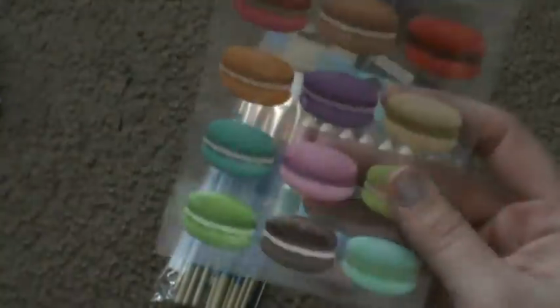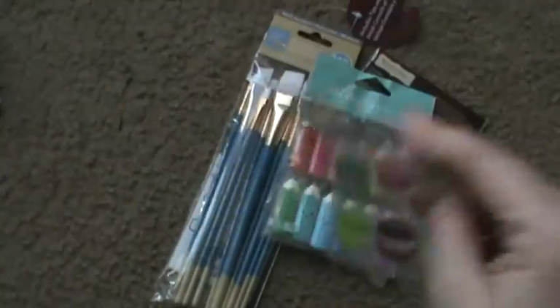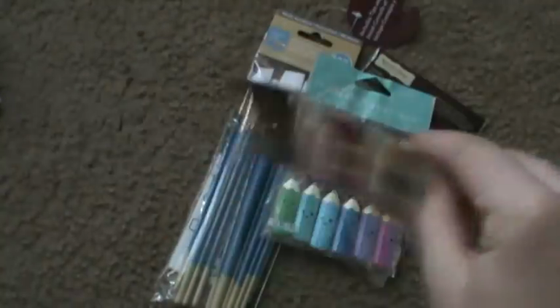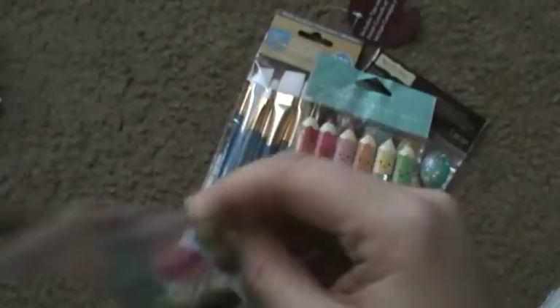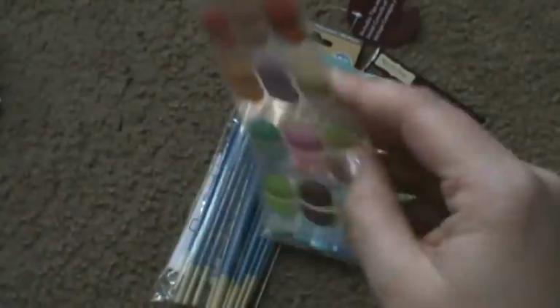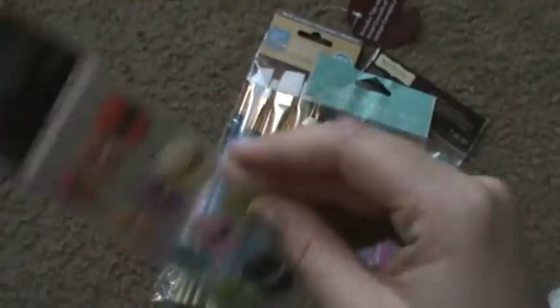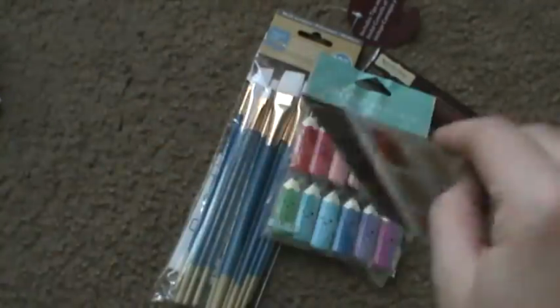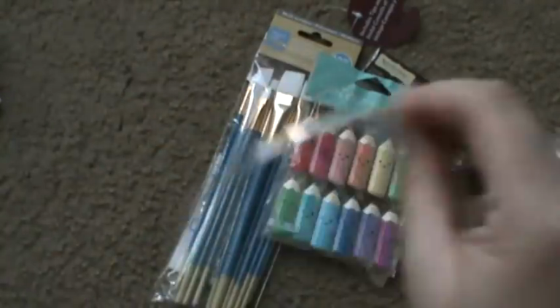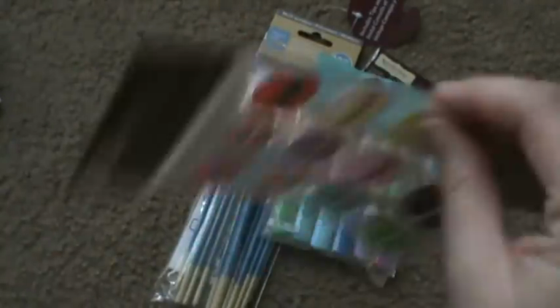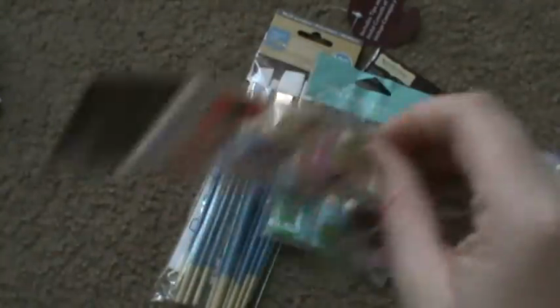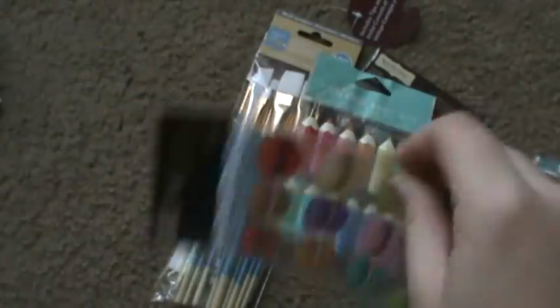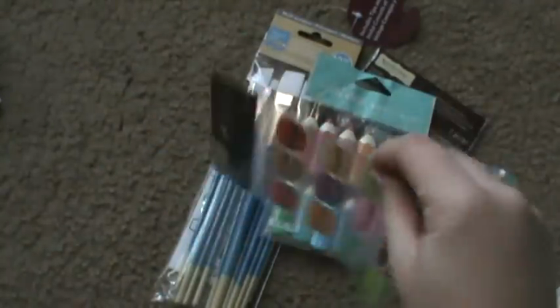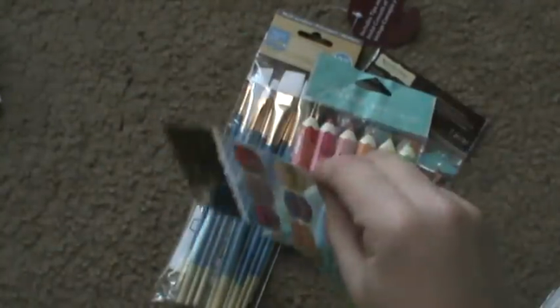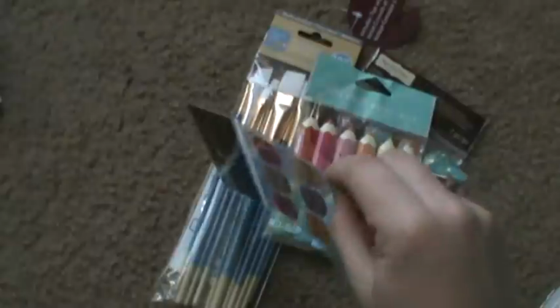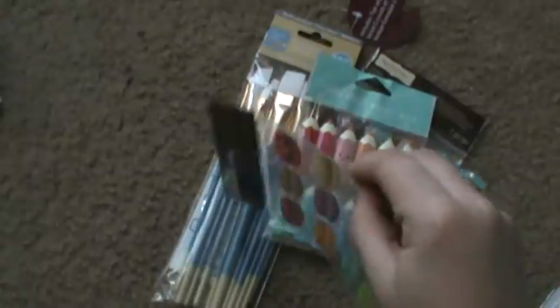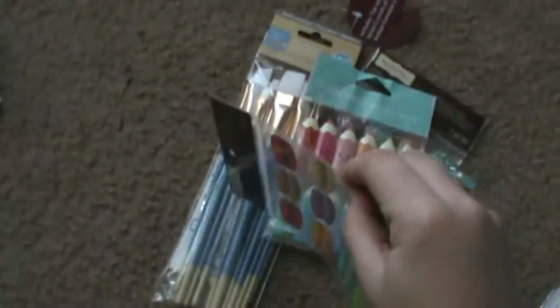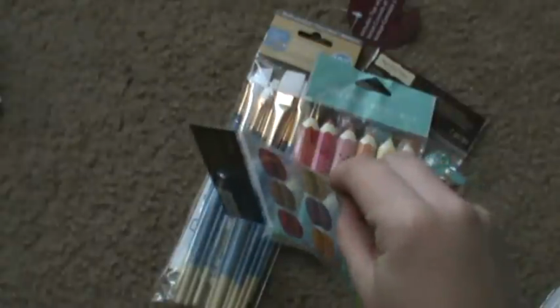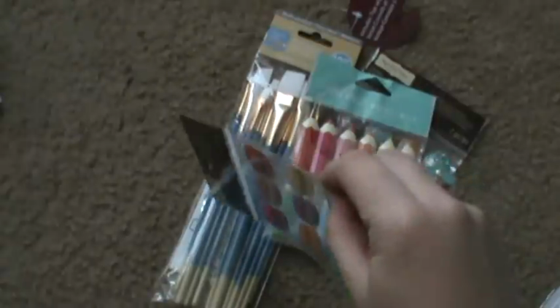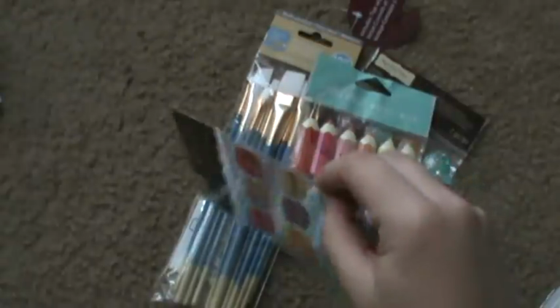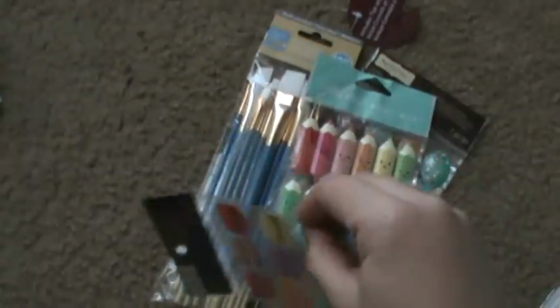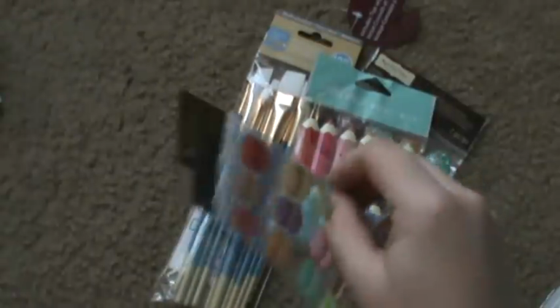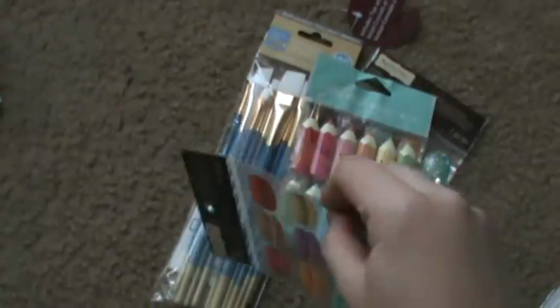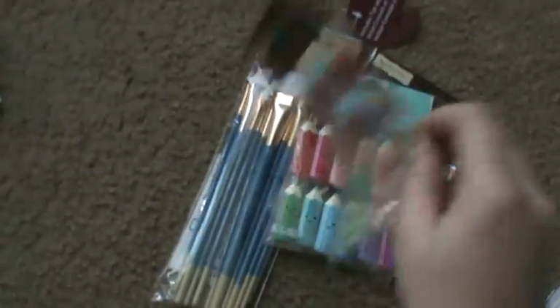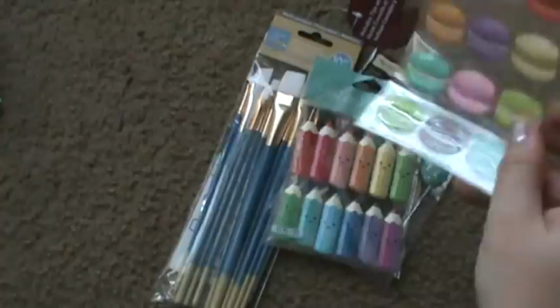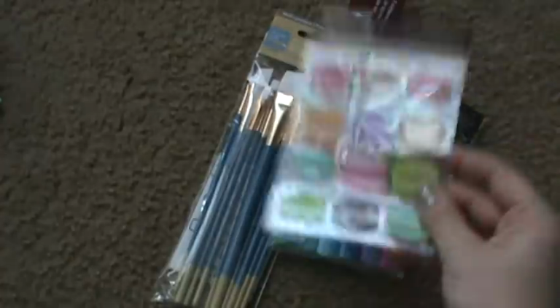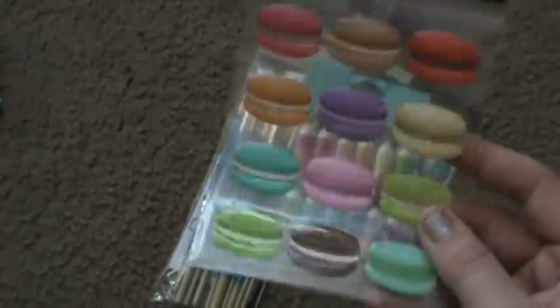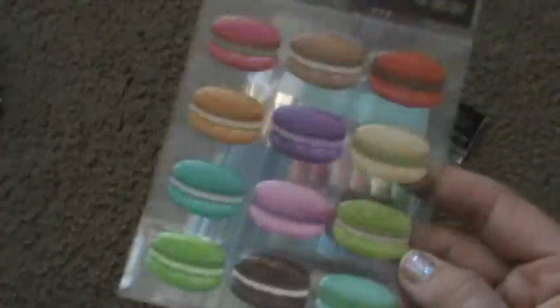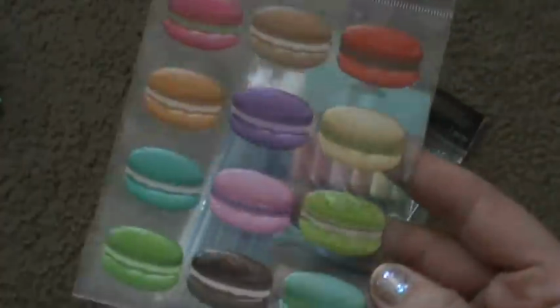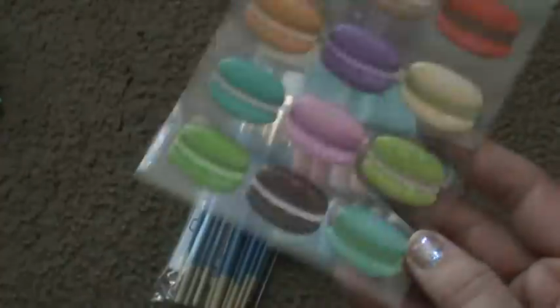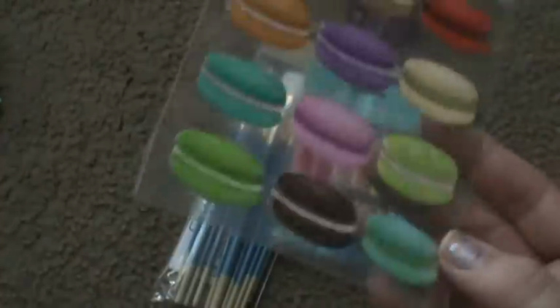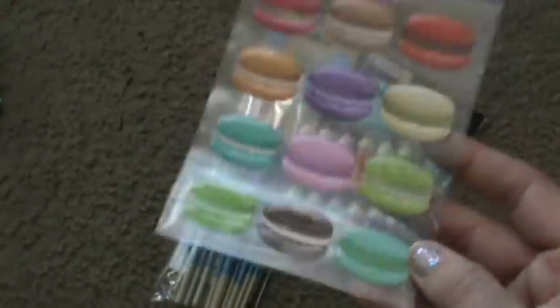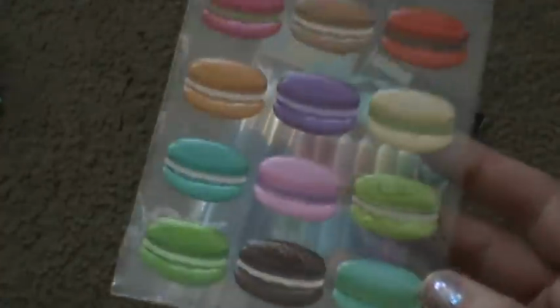This is actually a couple of trips to Michaels — this whole thing. Like, this was today because she needed the paintbrushes, and this was, you know, a few days ago.